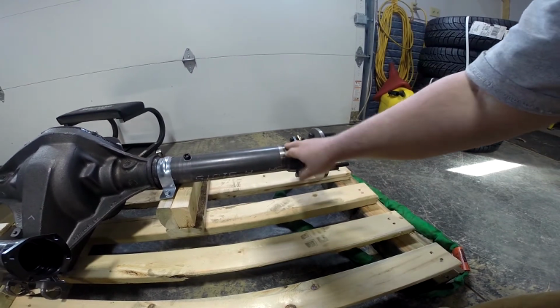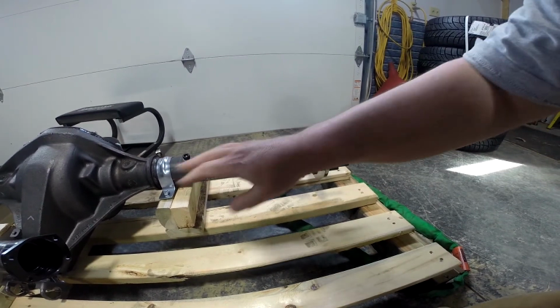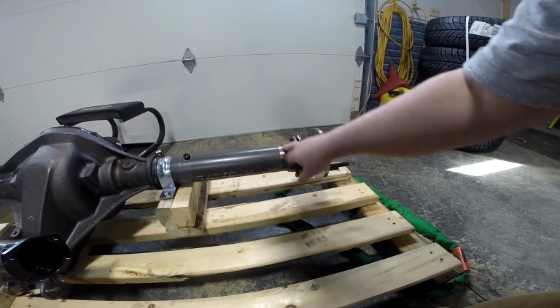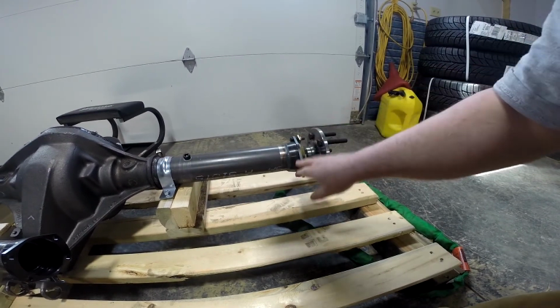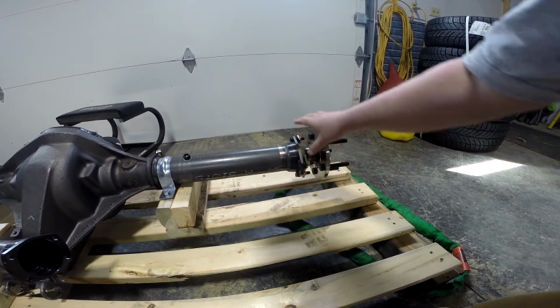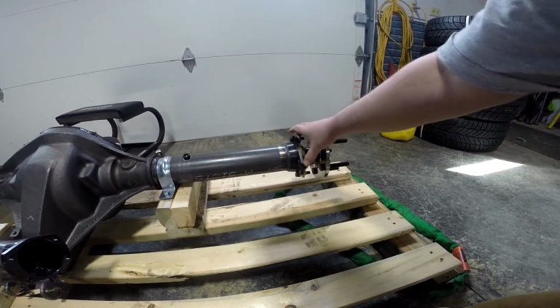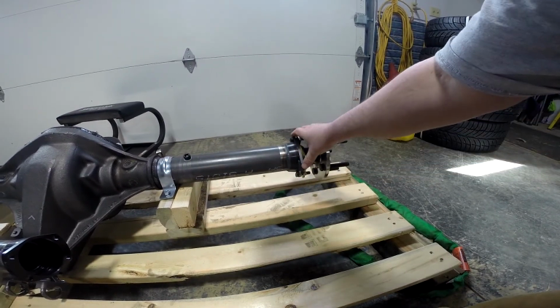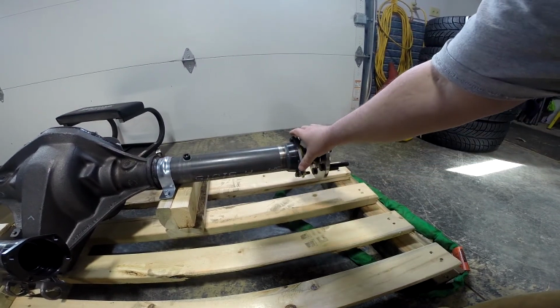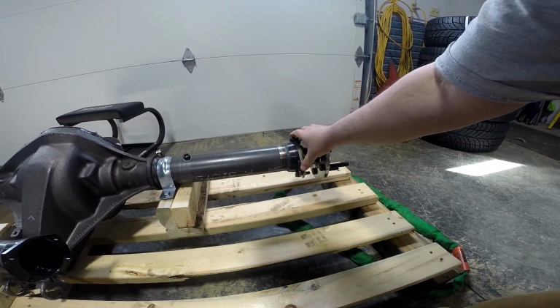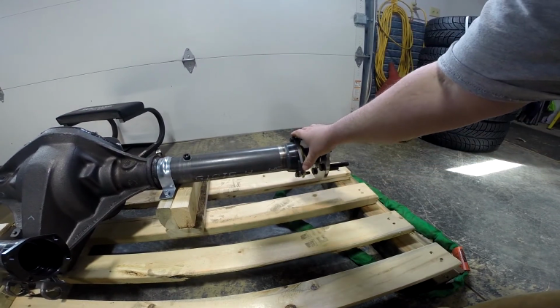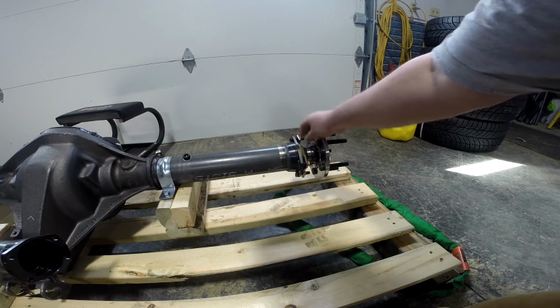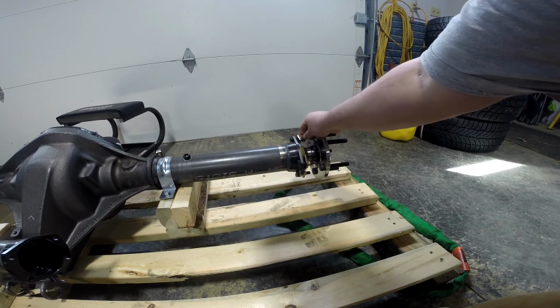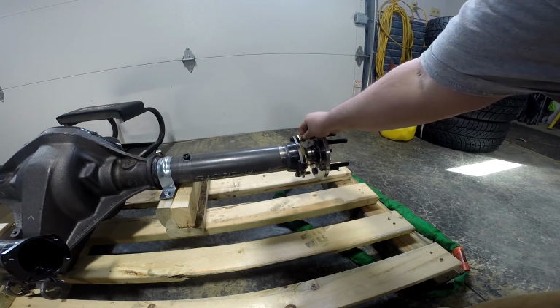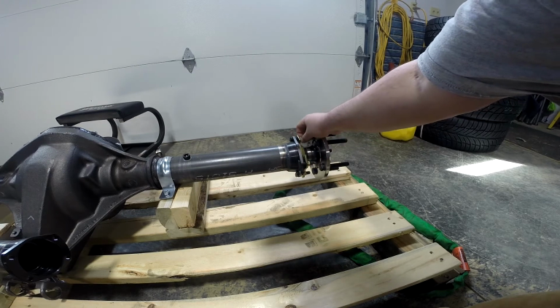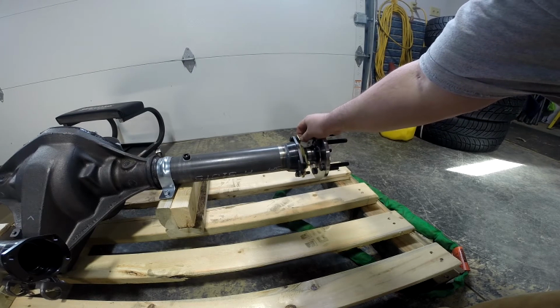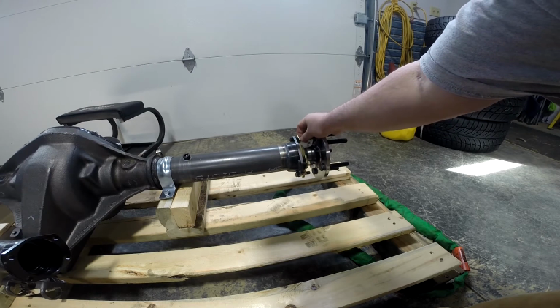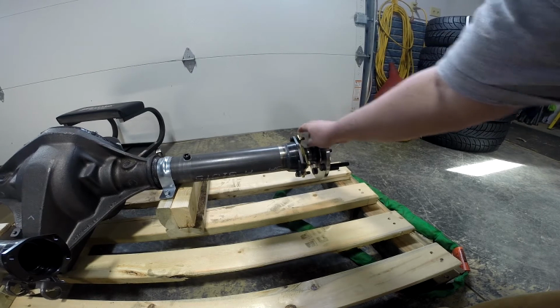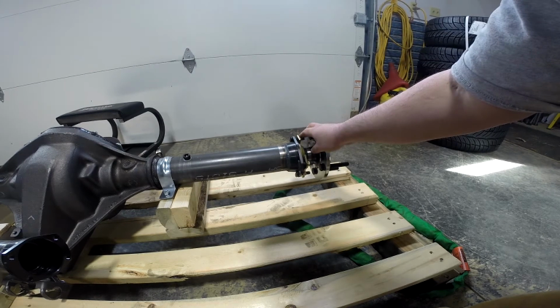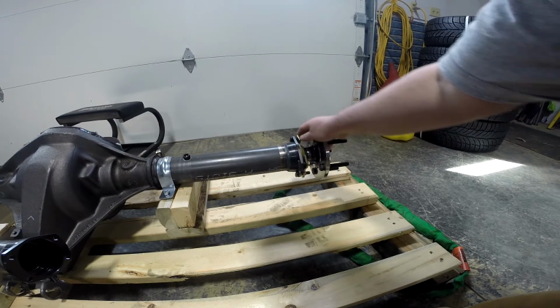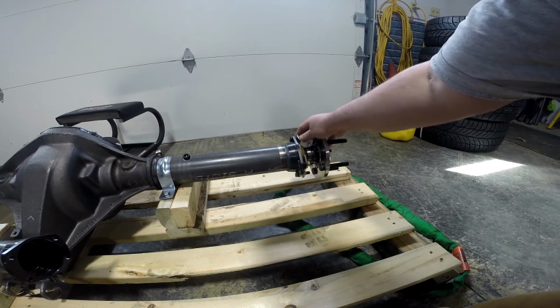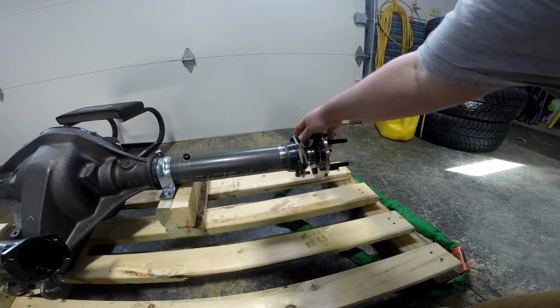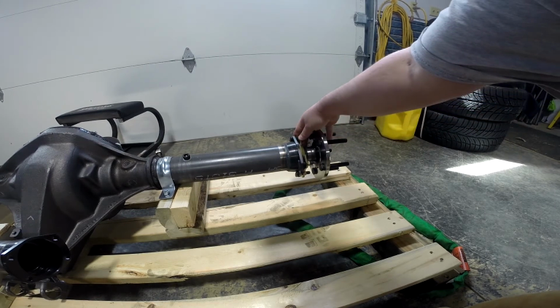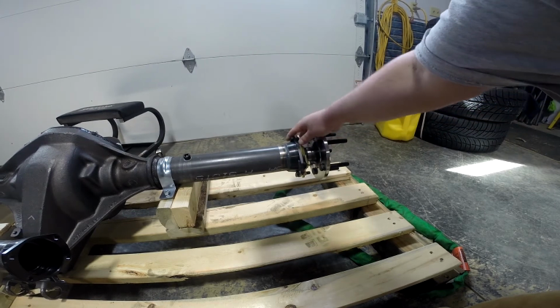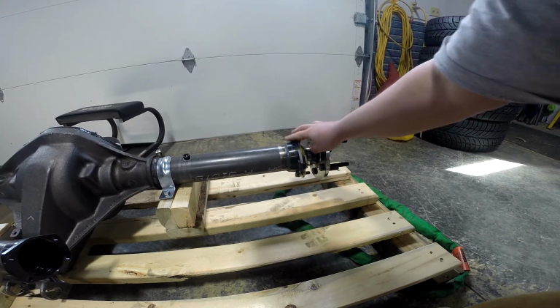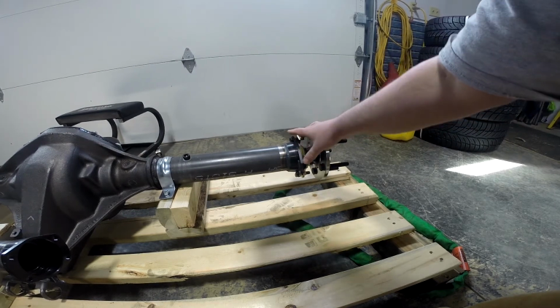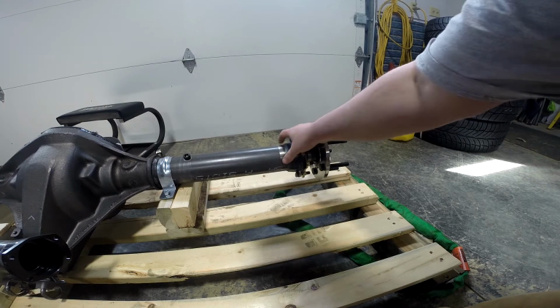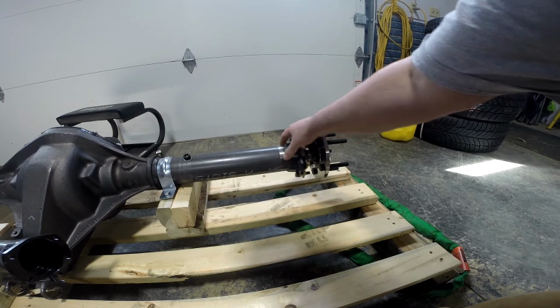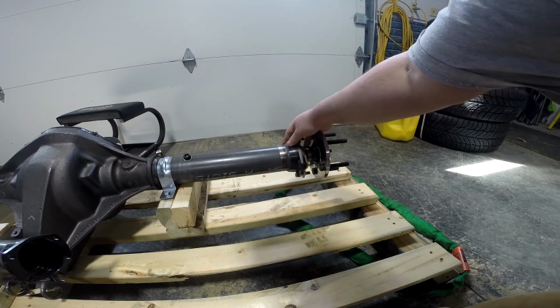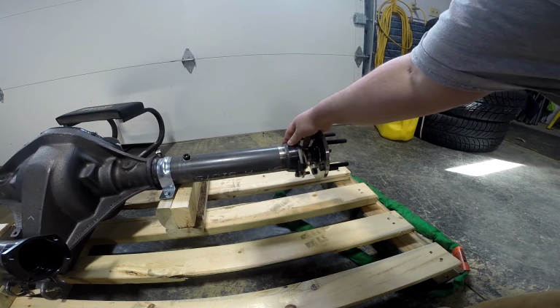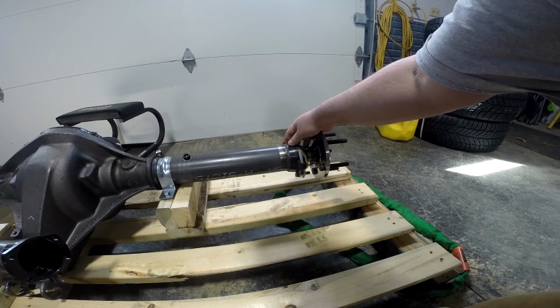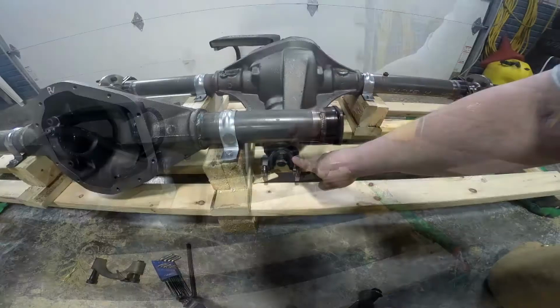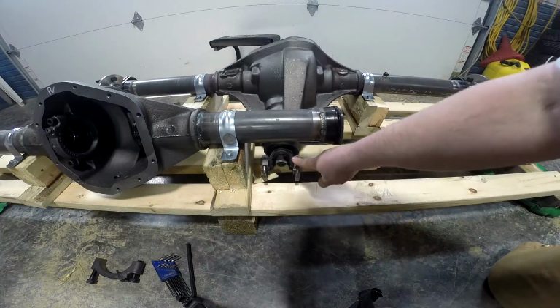Both of these housings have what is called a big Ford housing end, and you can order these rear ends with almost any housing end. Yokes —